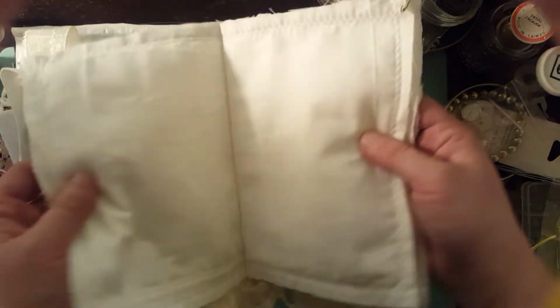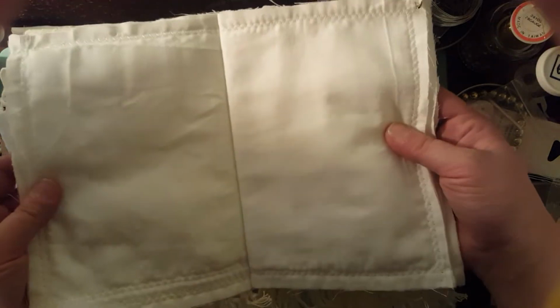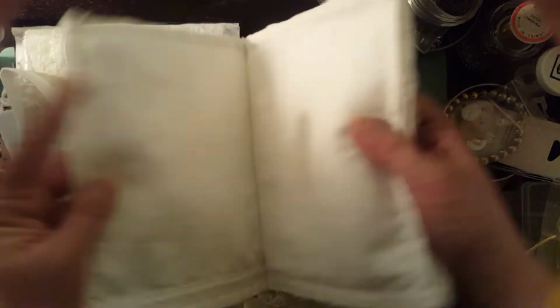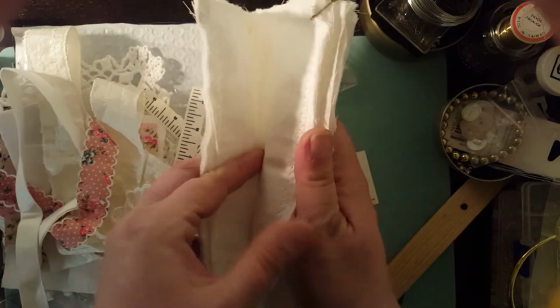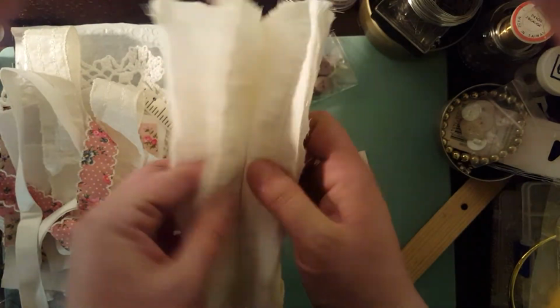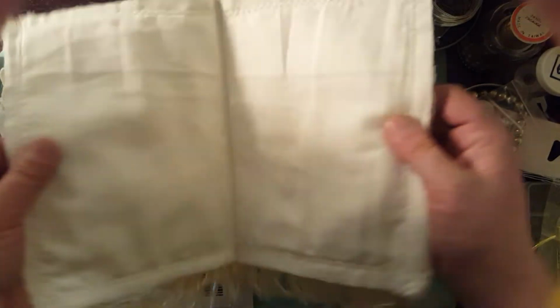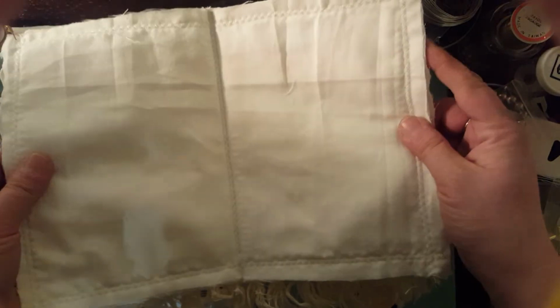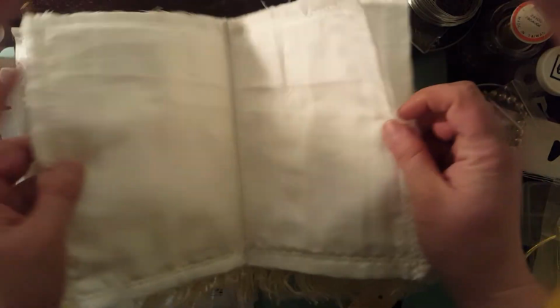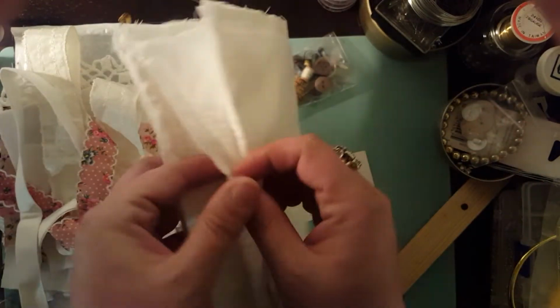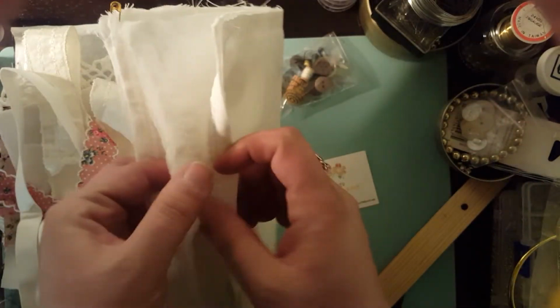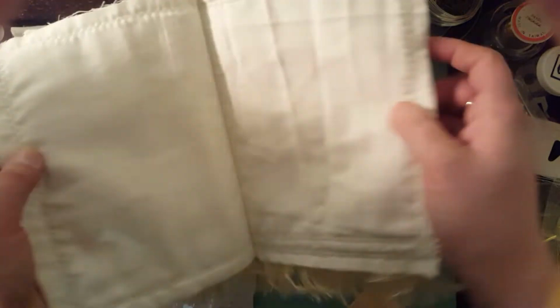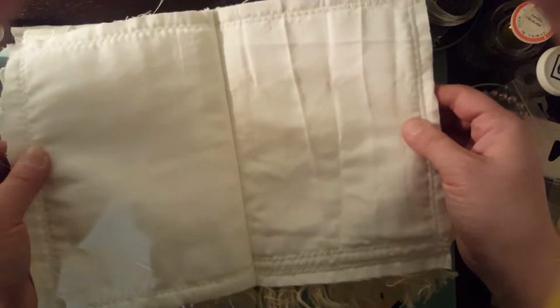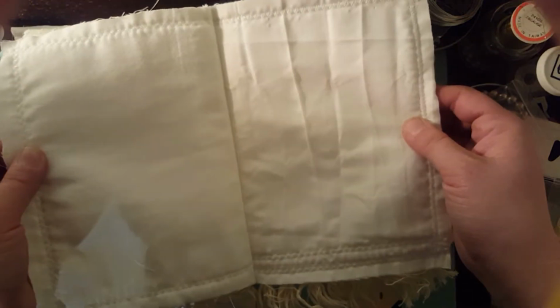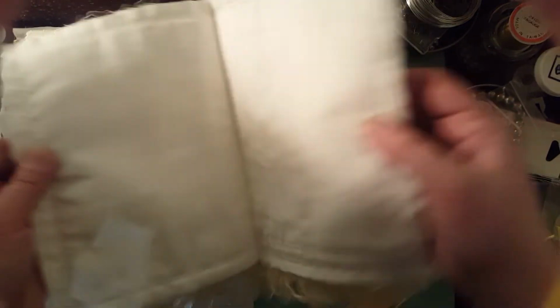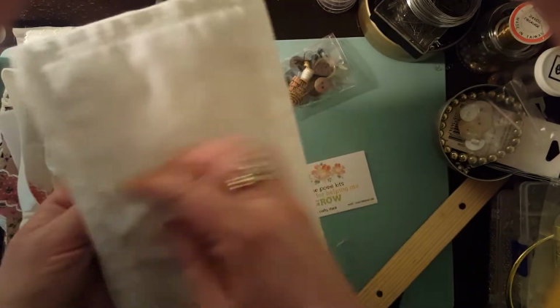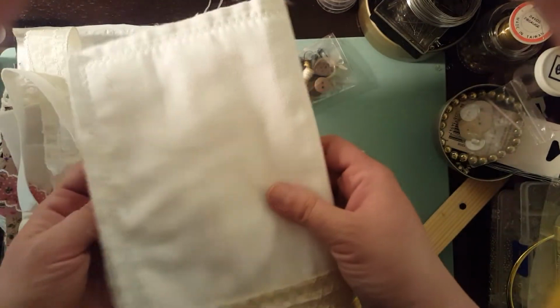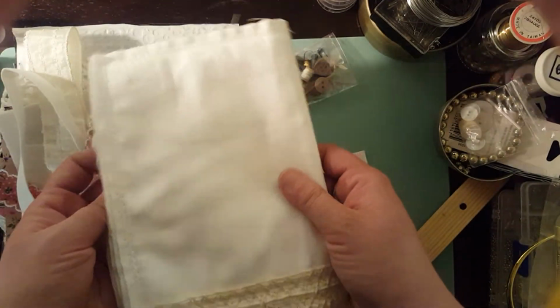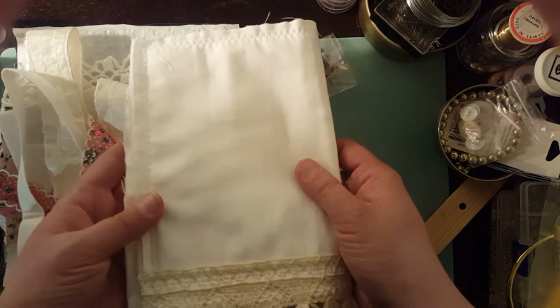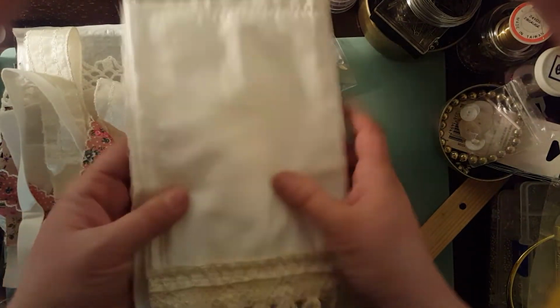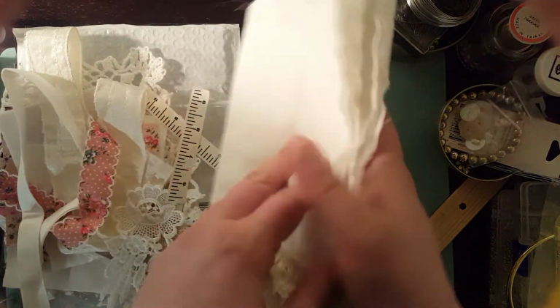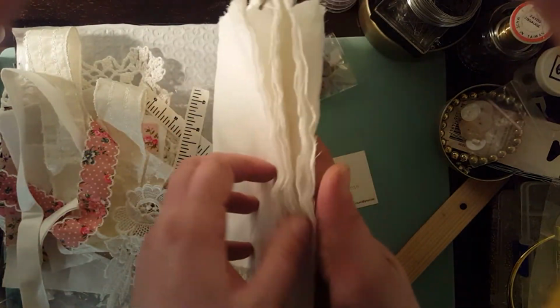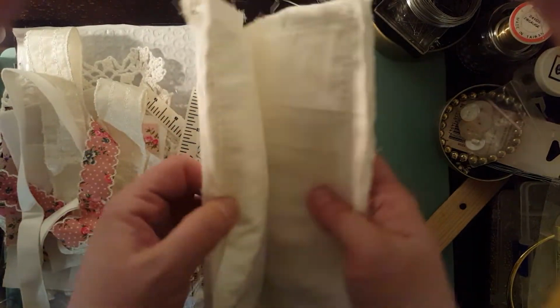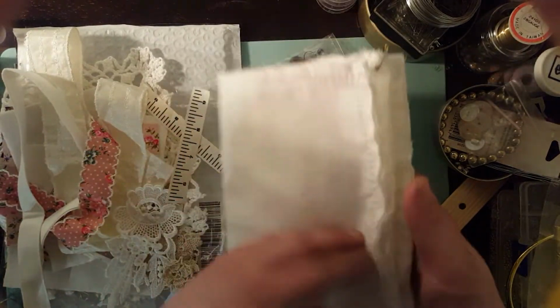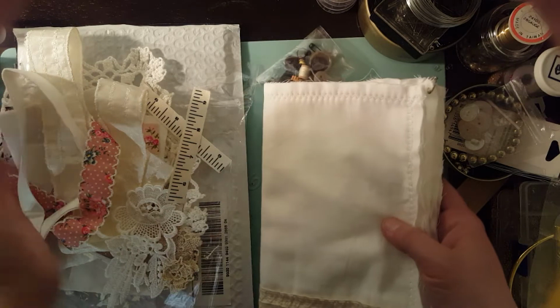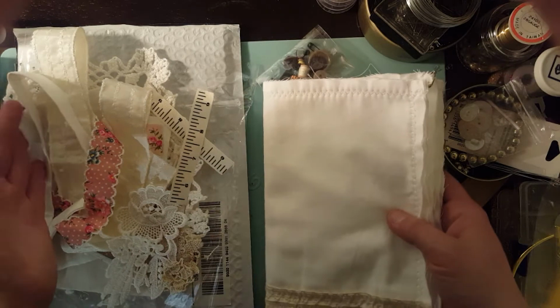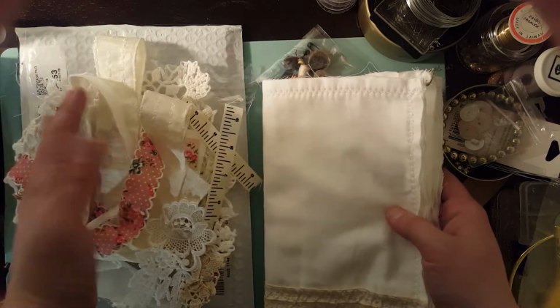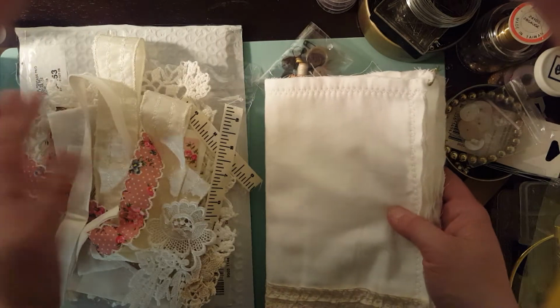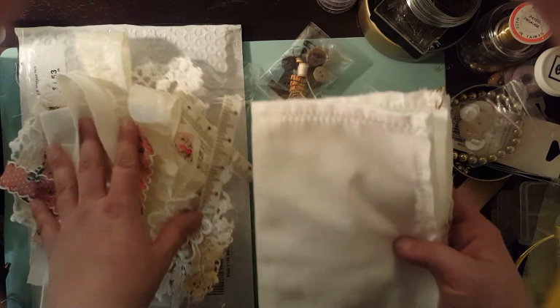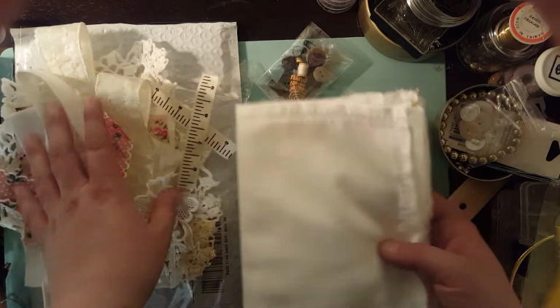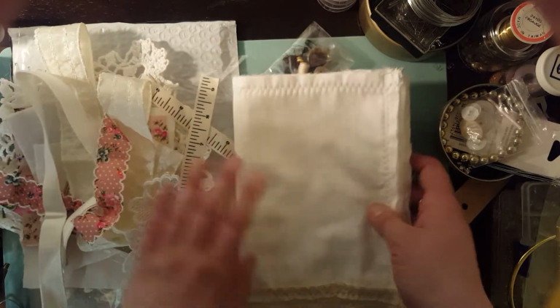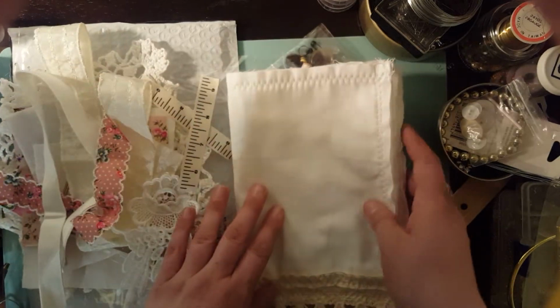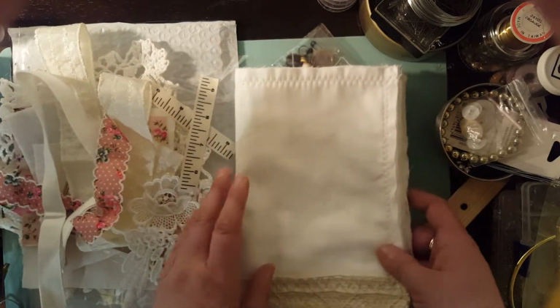You can see there are four inside pages, front and back. You just have everything to decorate it with. It's absolutely beautiful.